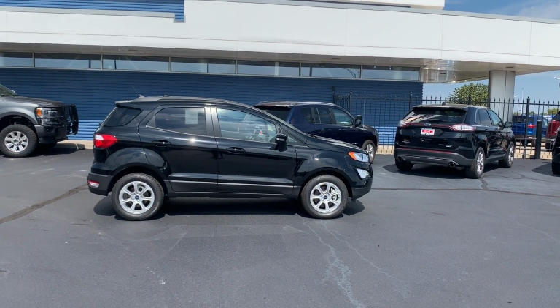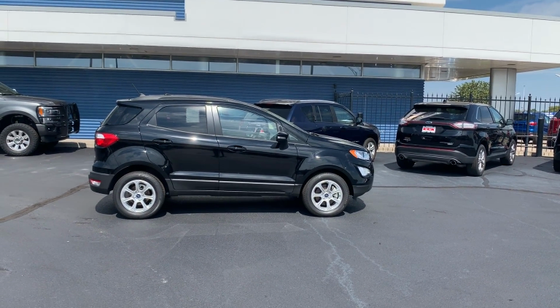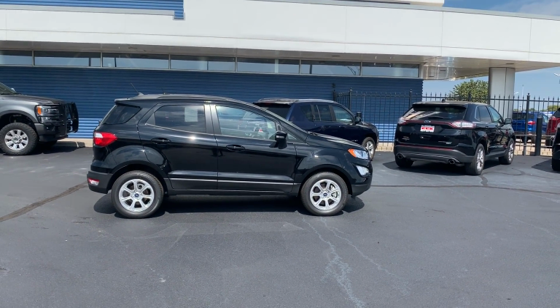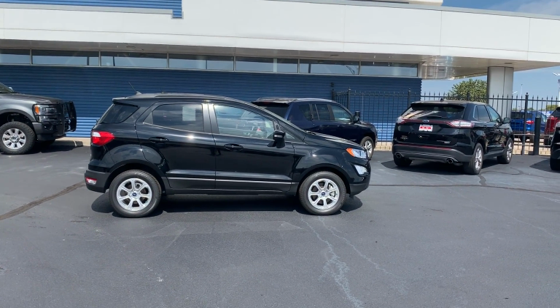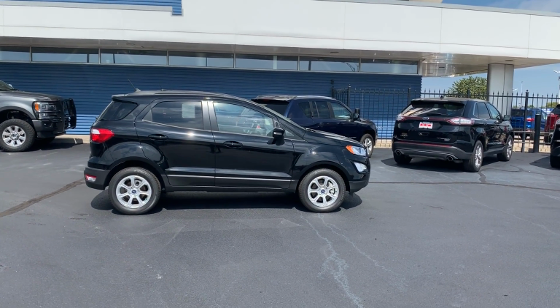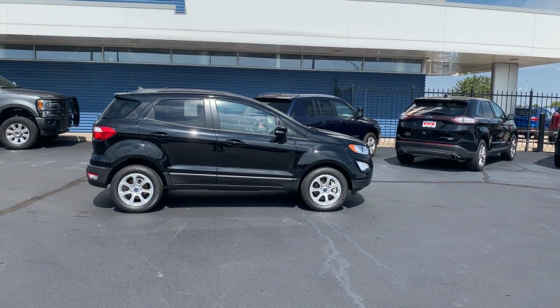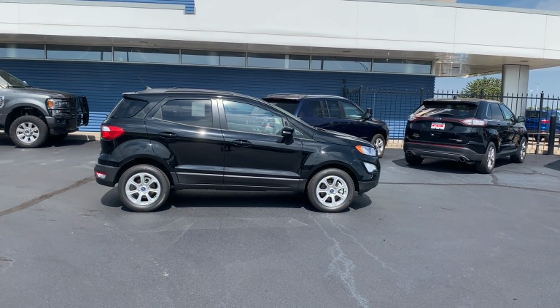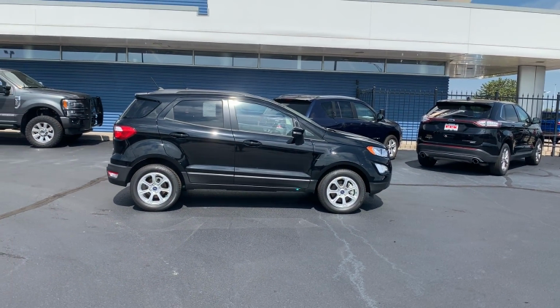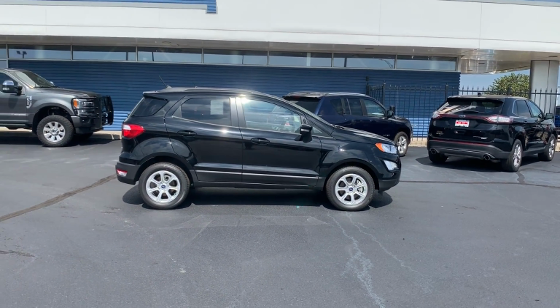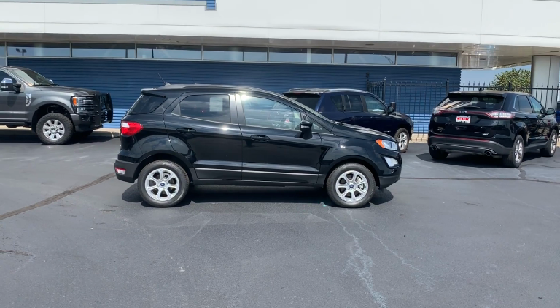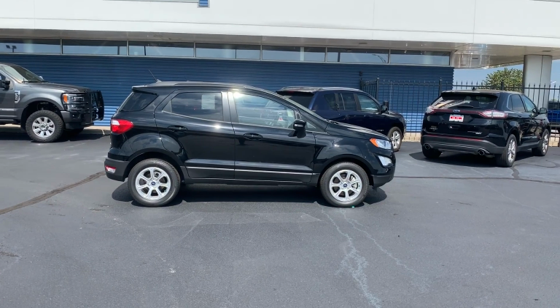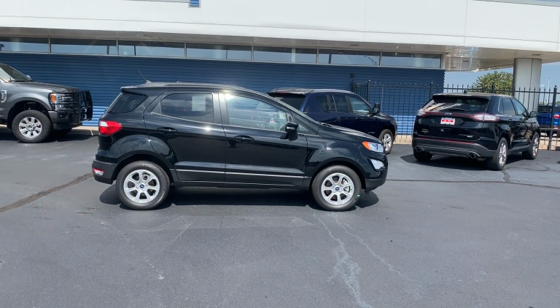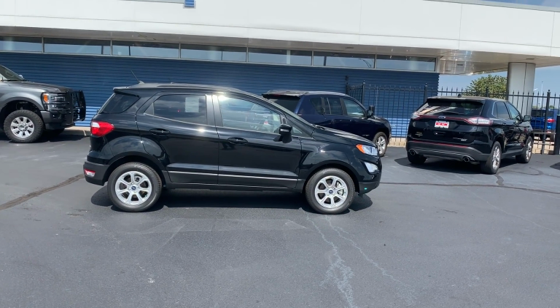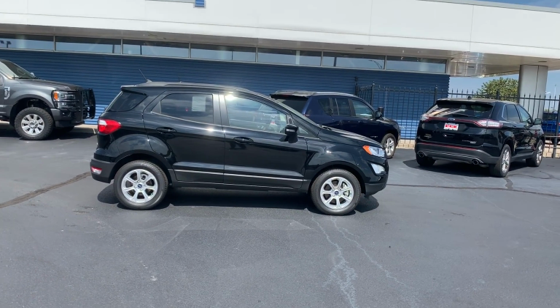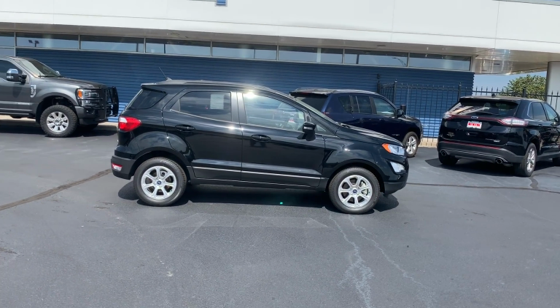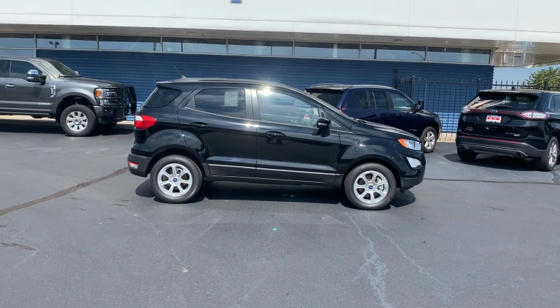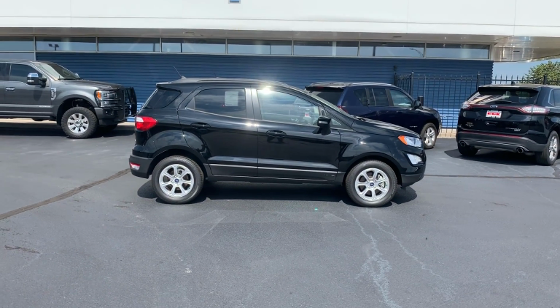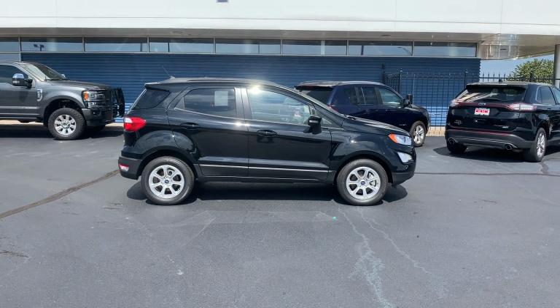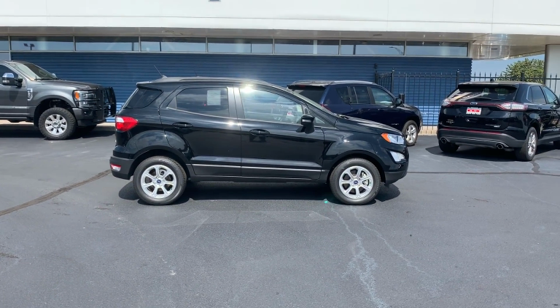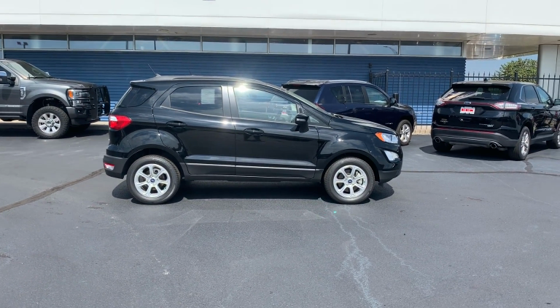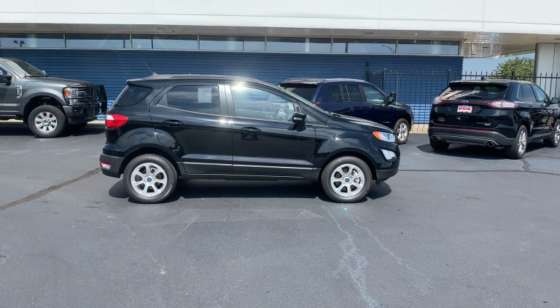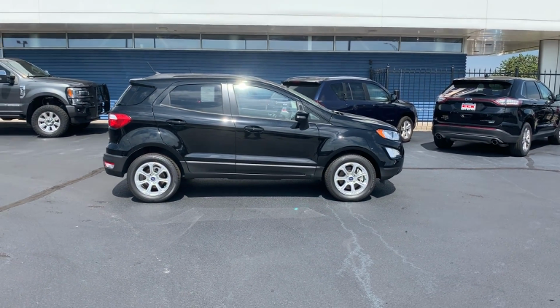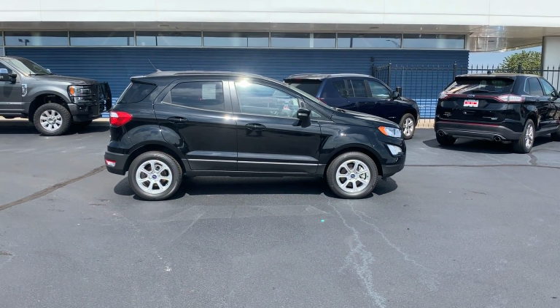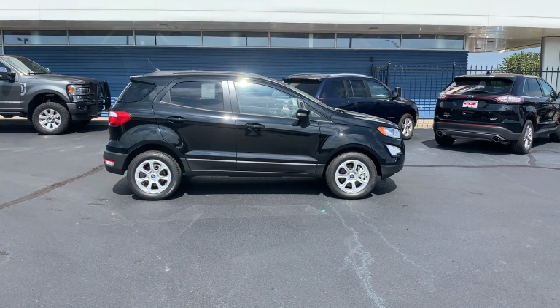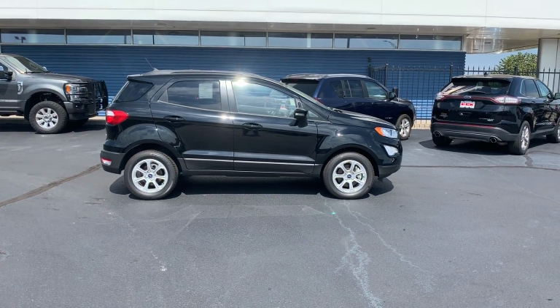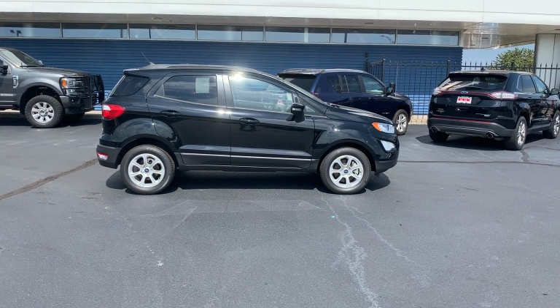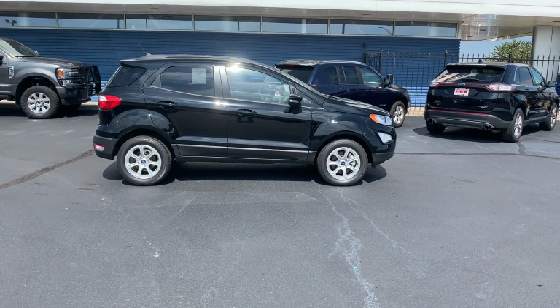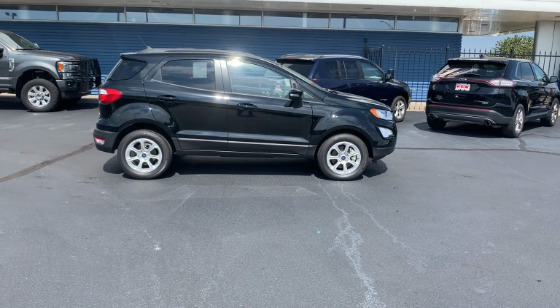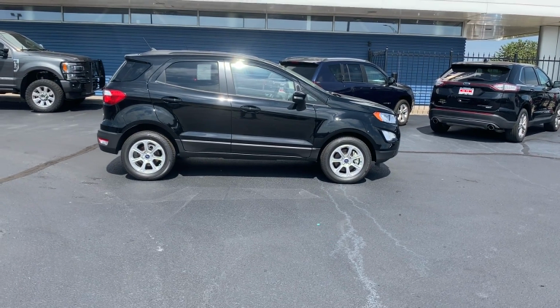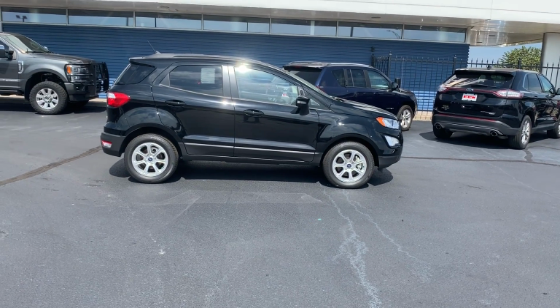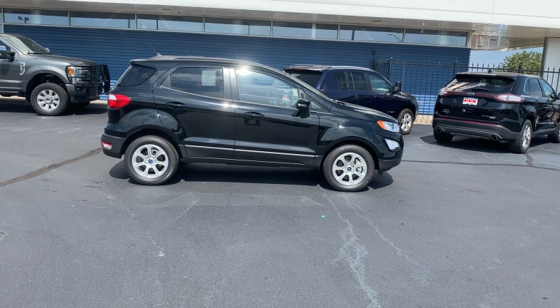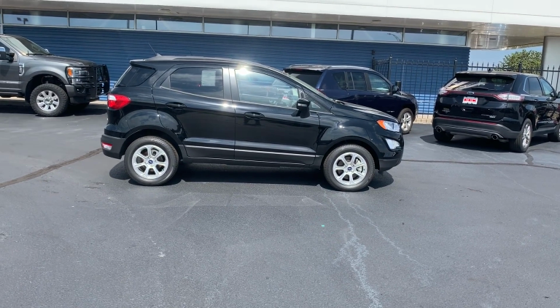Now it's the smallest SUV in Ford's lineup, but it still offers plenty of room and comfort for passengers, and it's packed with features and options that you typically find in higher-end models.